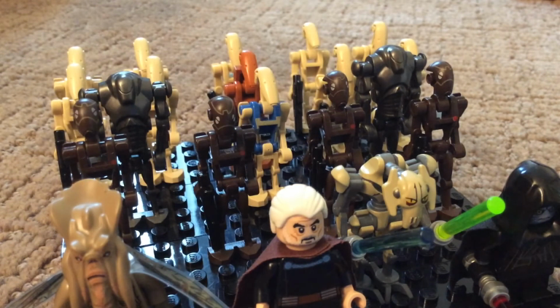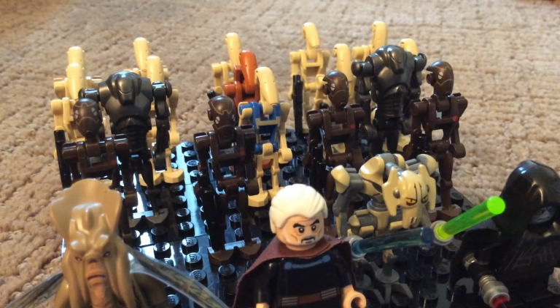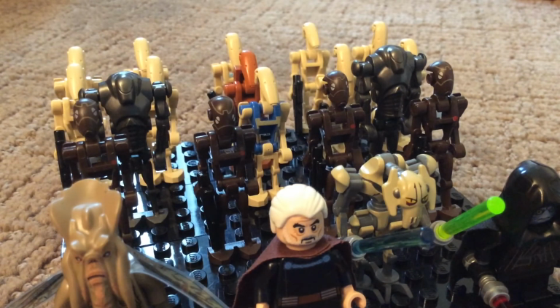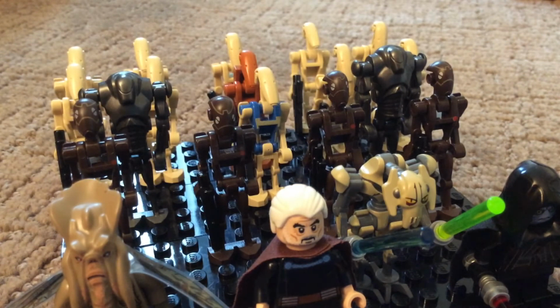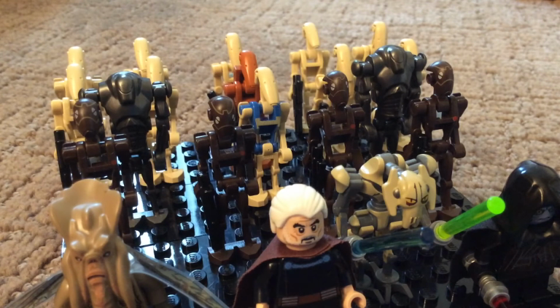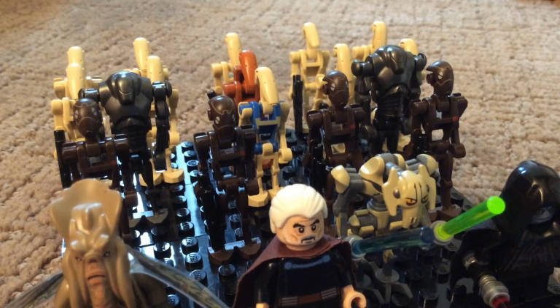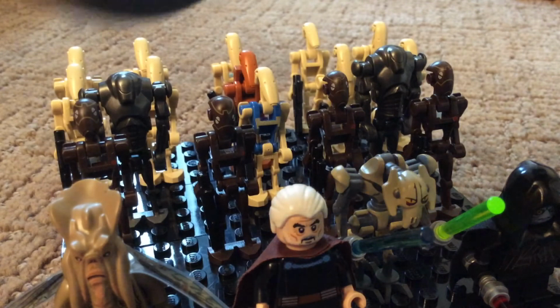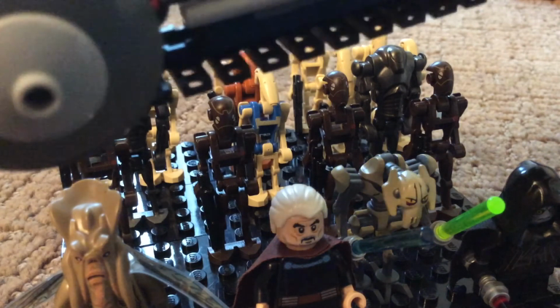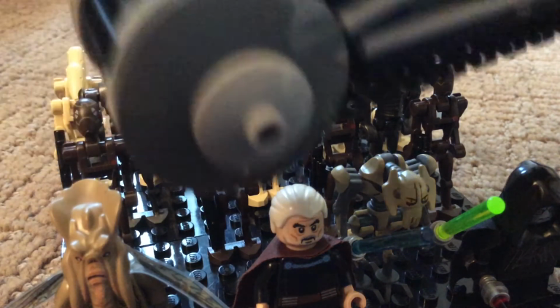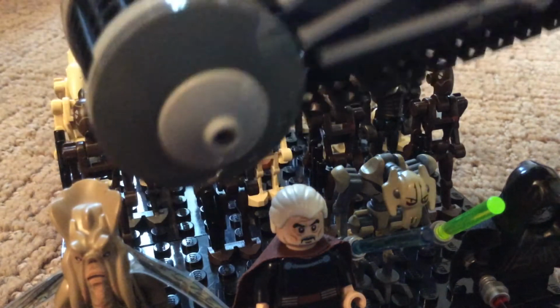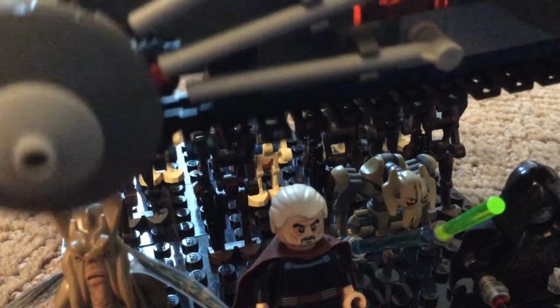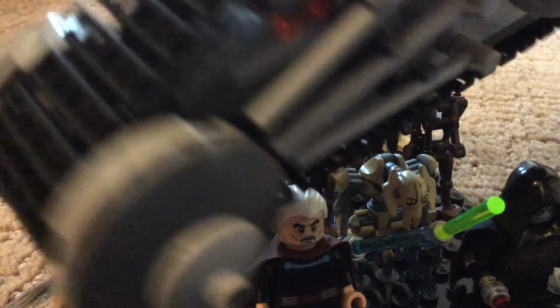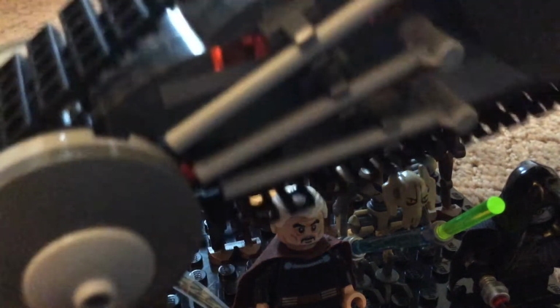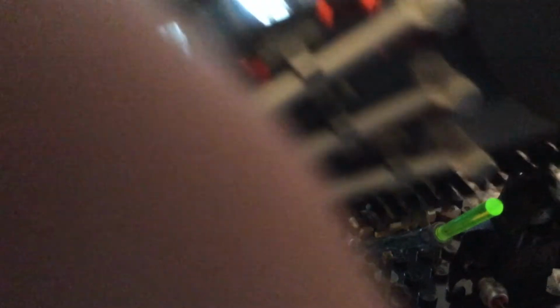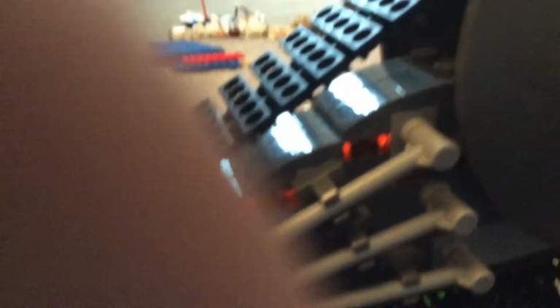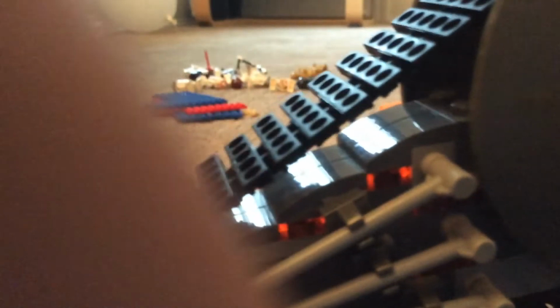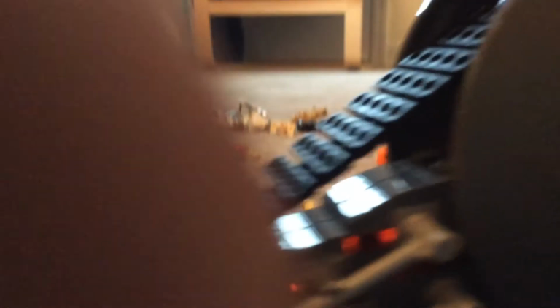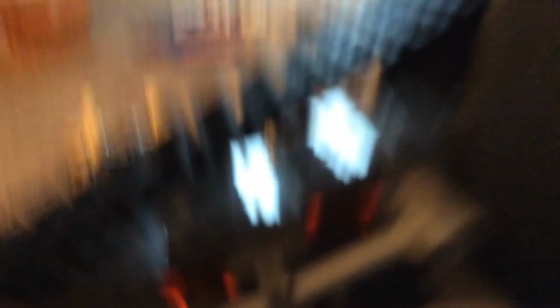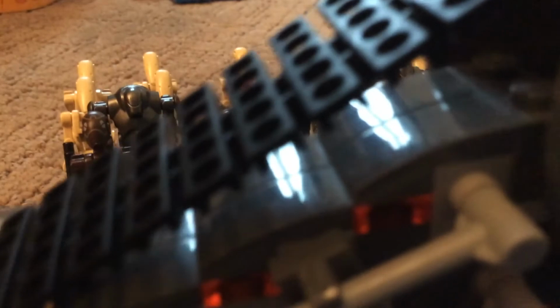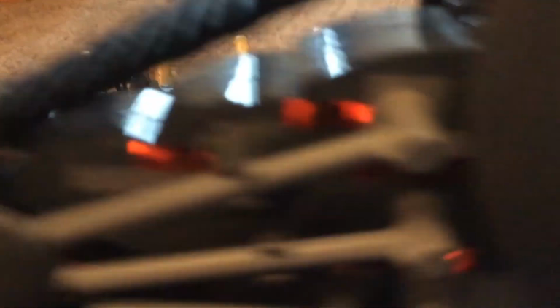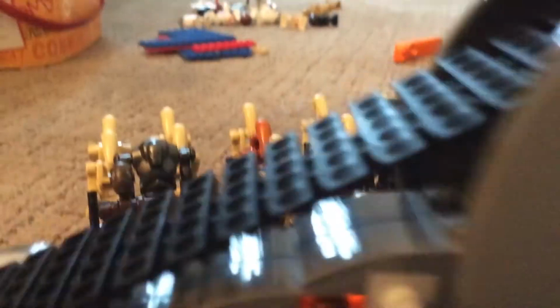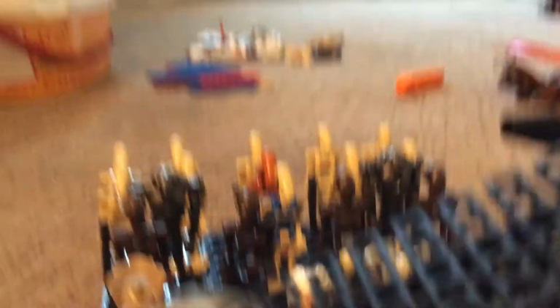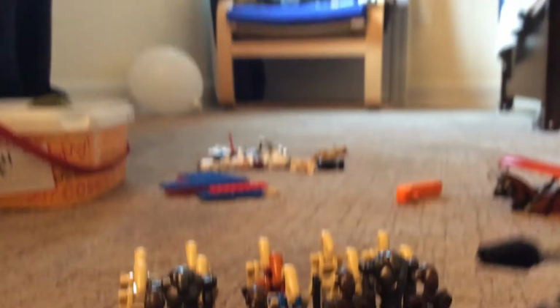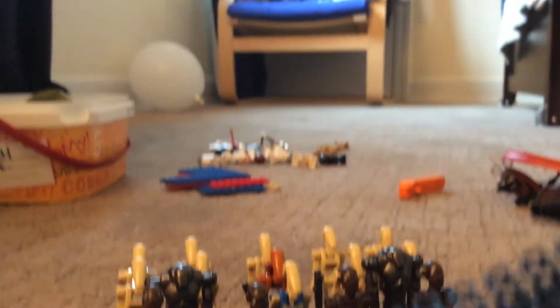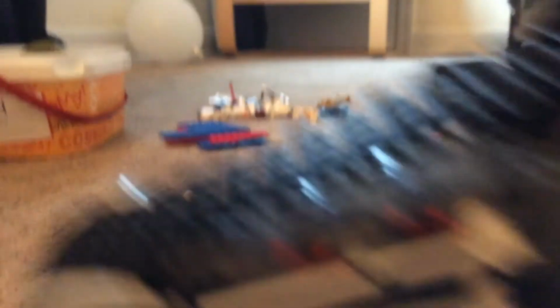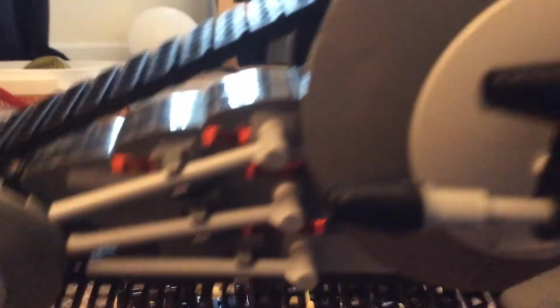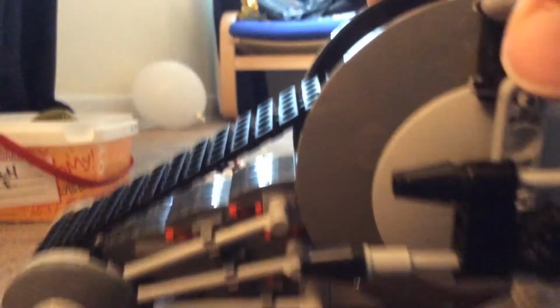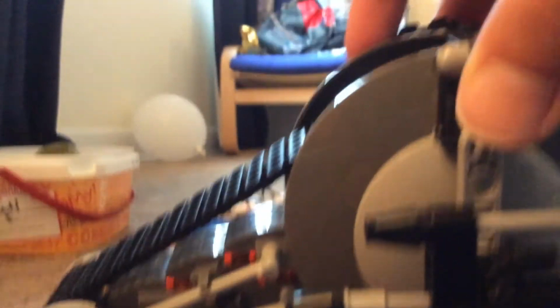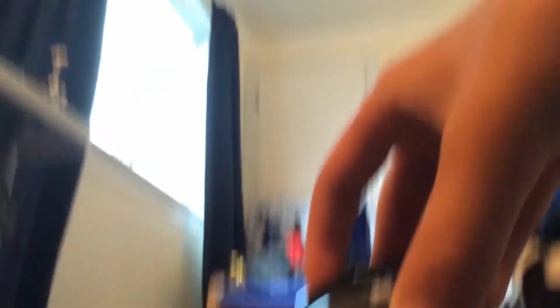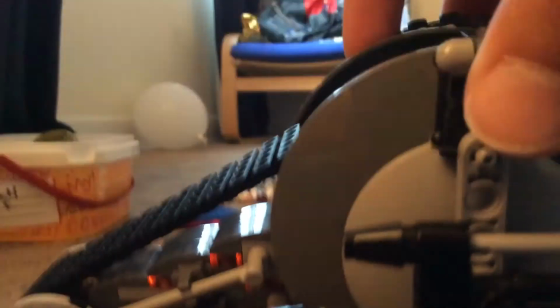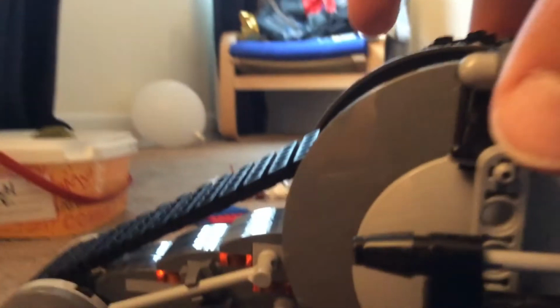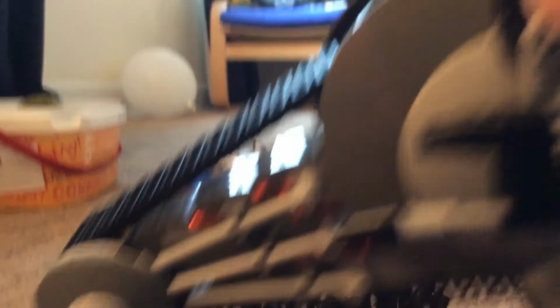We also got this big boy — the Corporate Alliance Tank Droid from 2013. I'll do a review on that very soon.